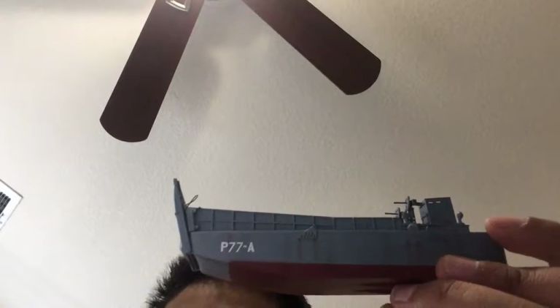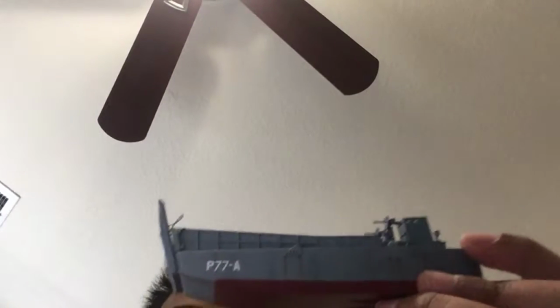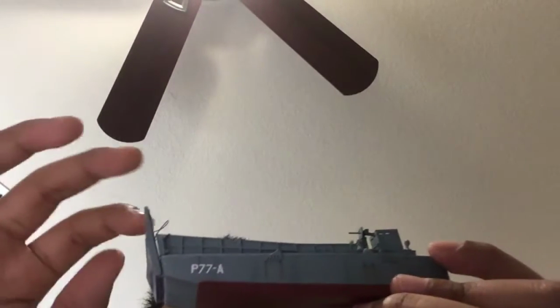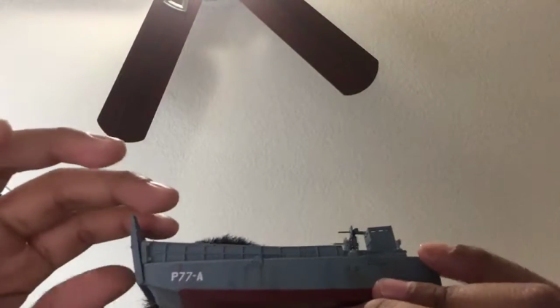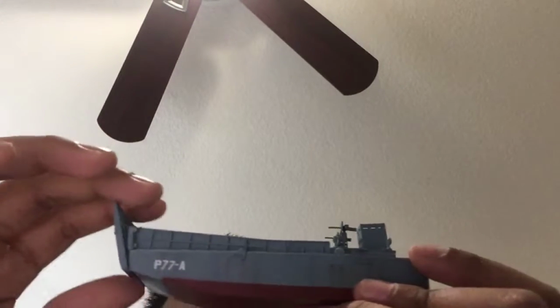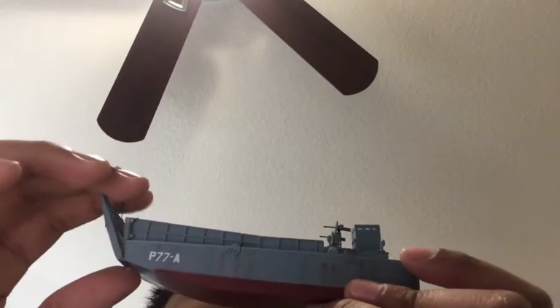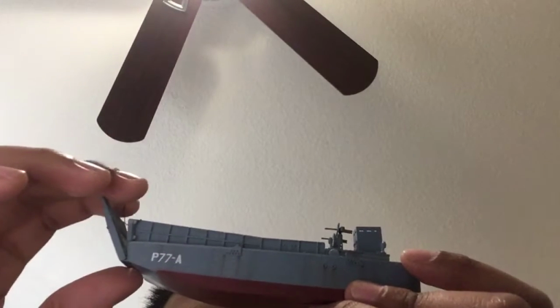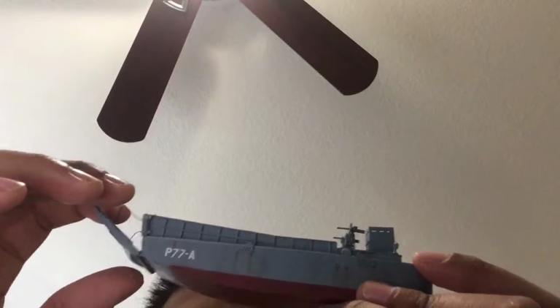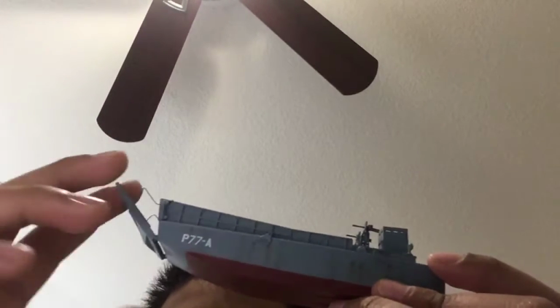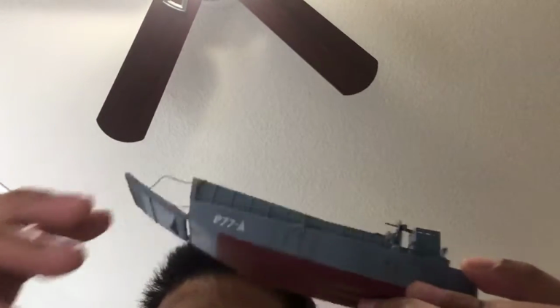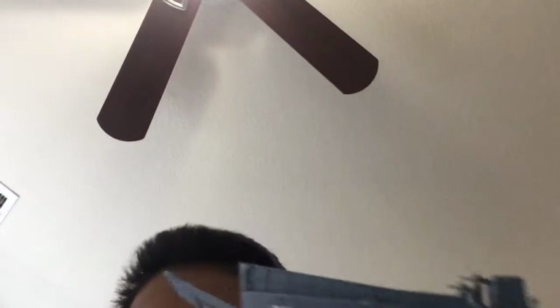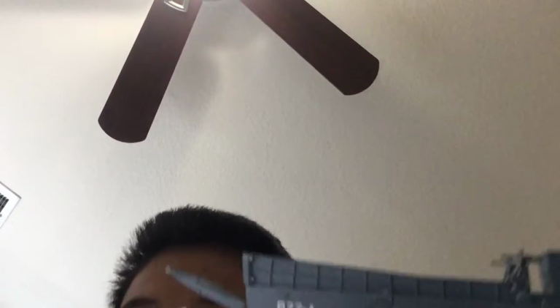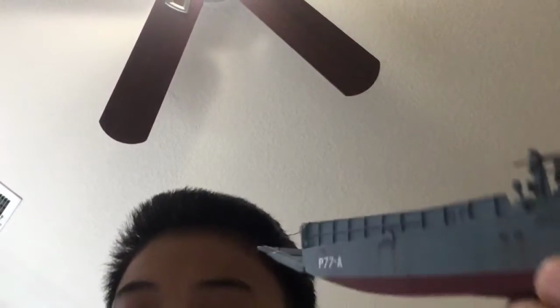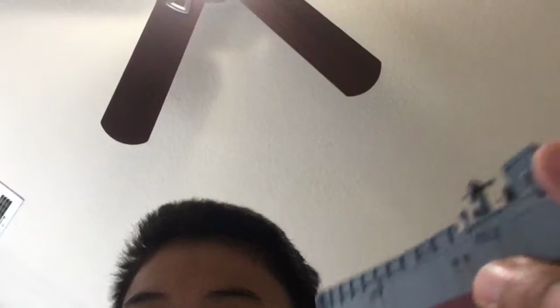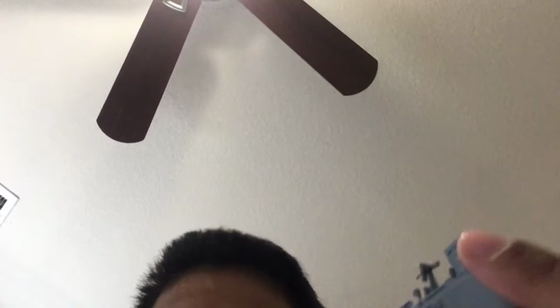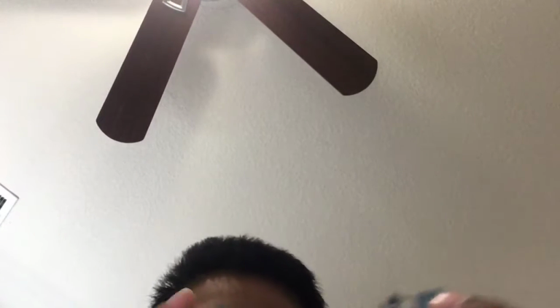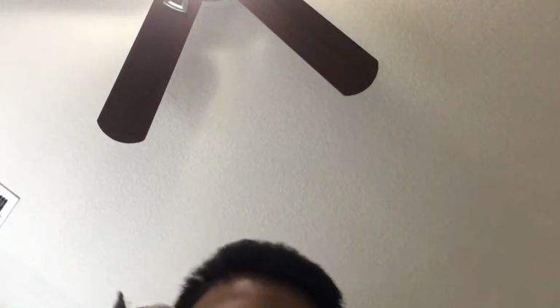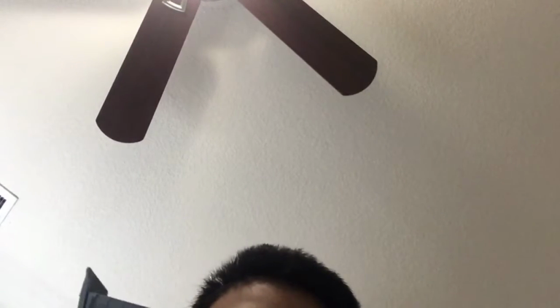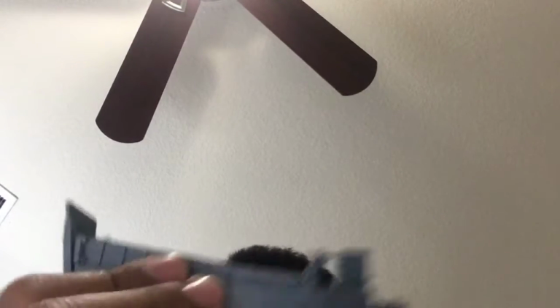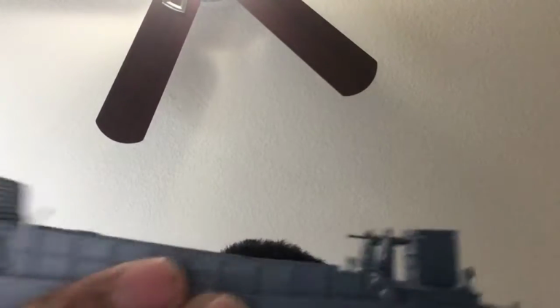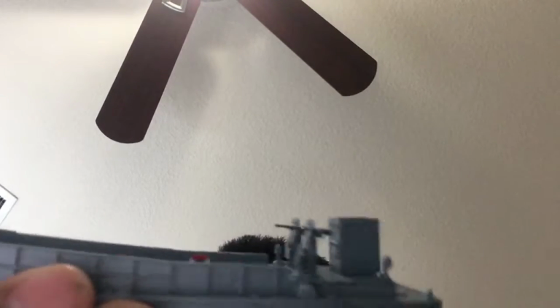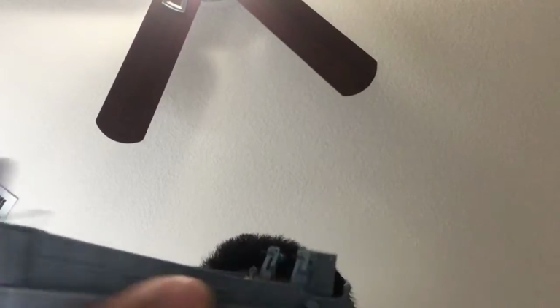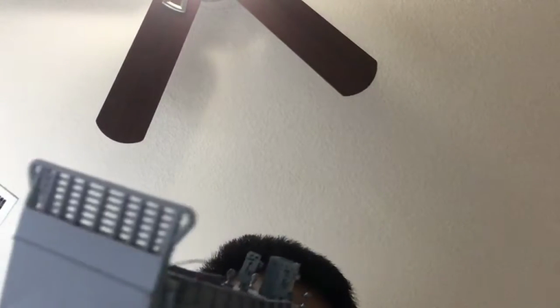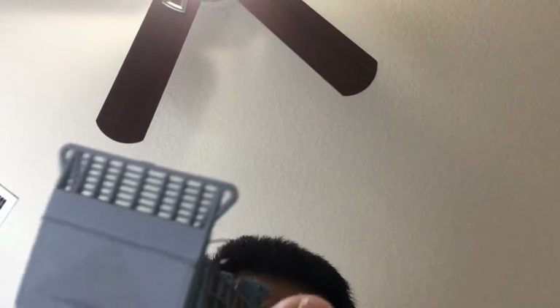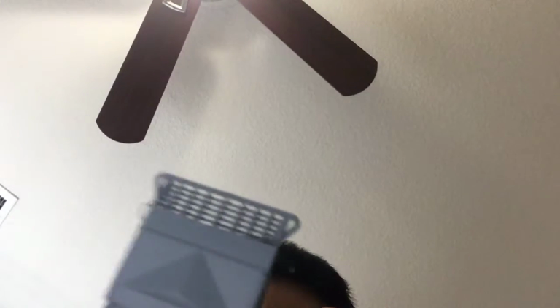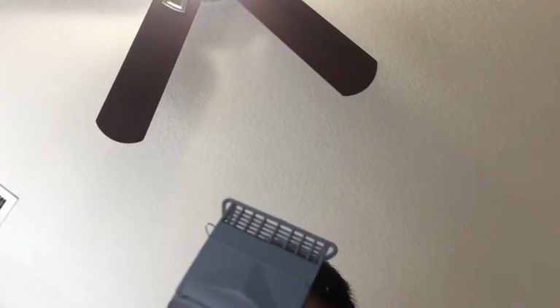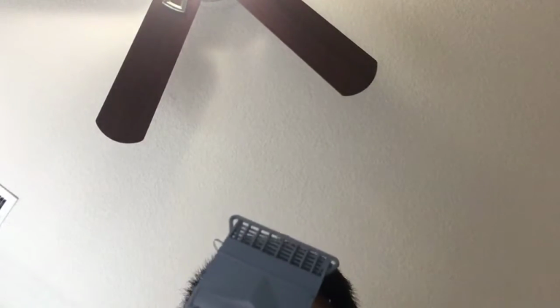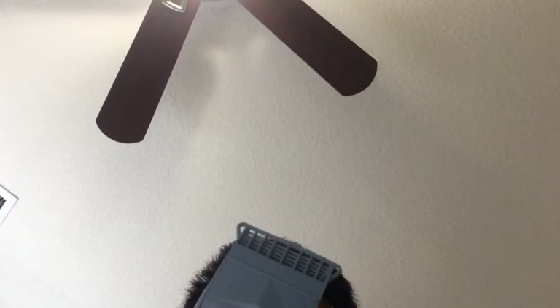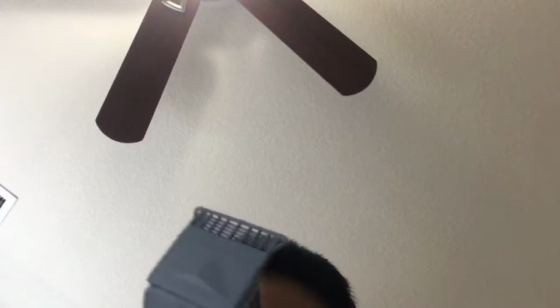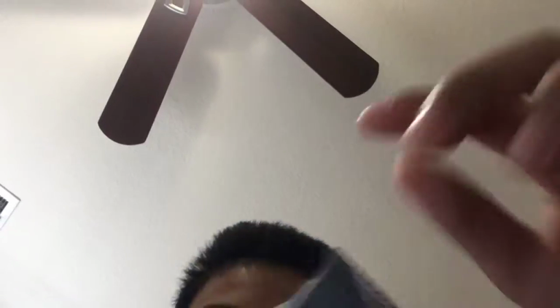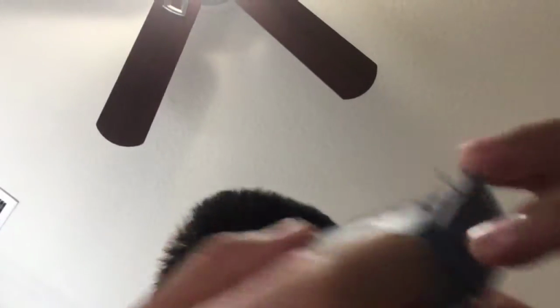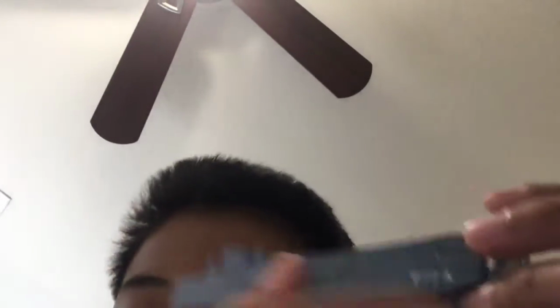What's up guys, it's me Nay, and today I'm gonna do a review on the Landcraft. In the previous video you saw me unboxing it, so we're just gonna do the review today.